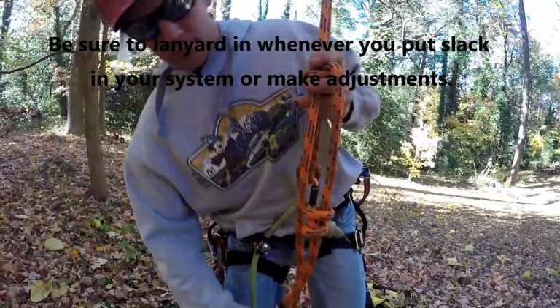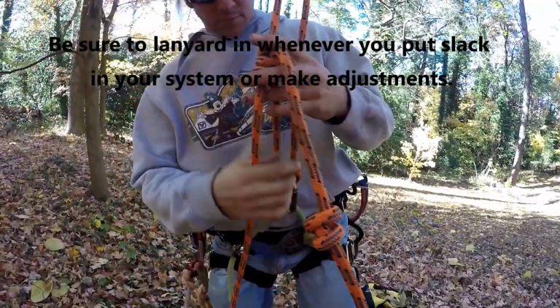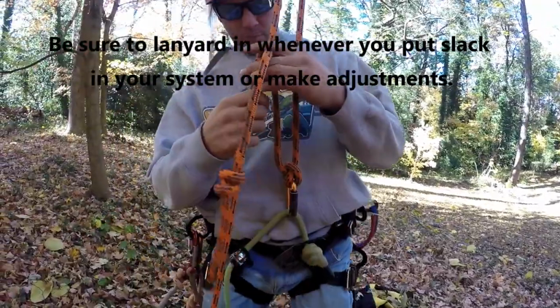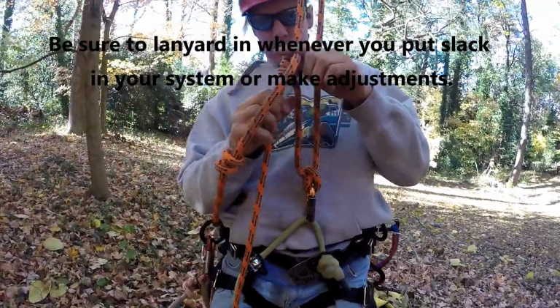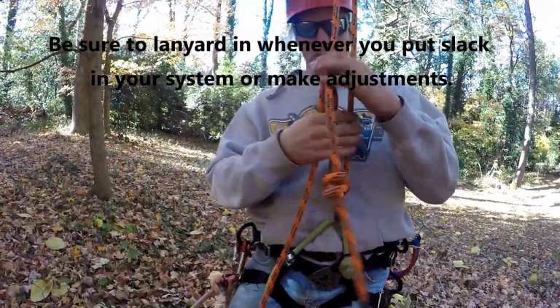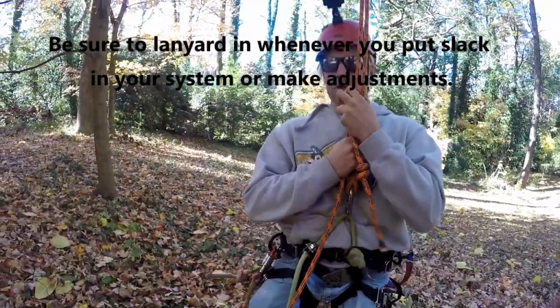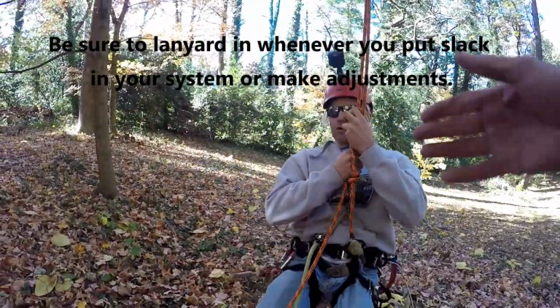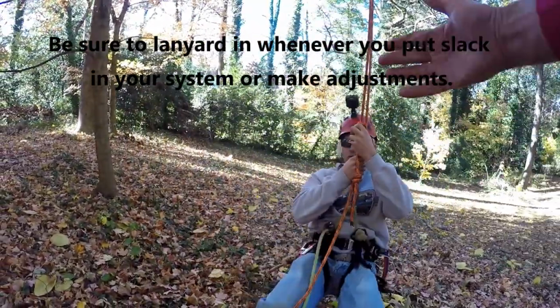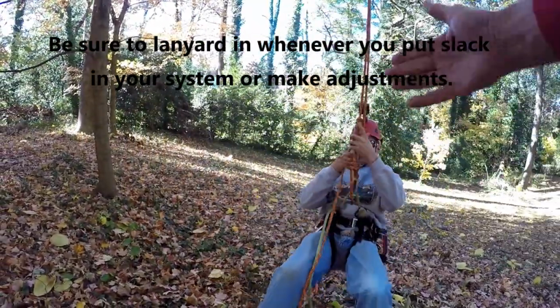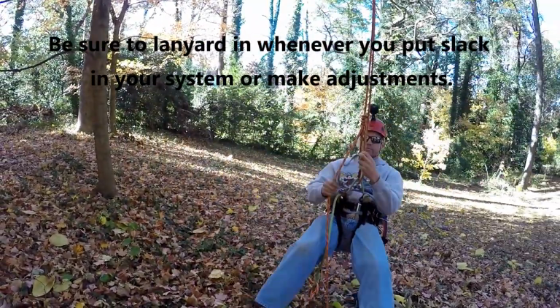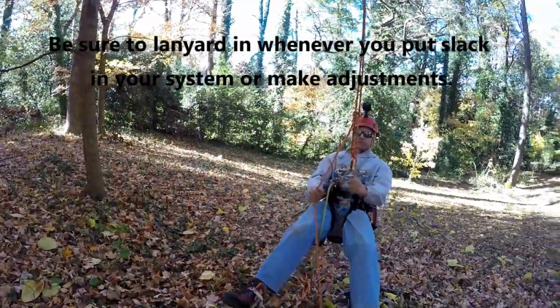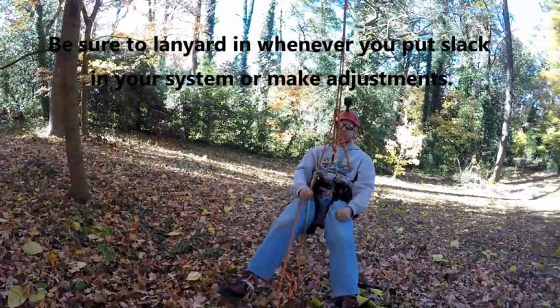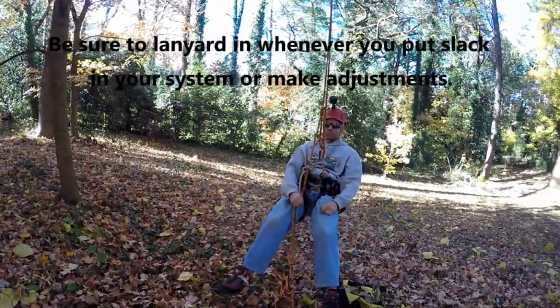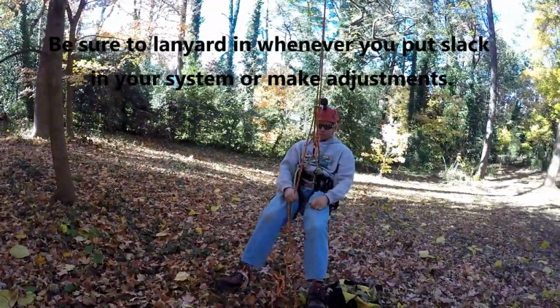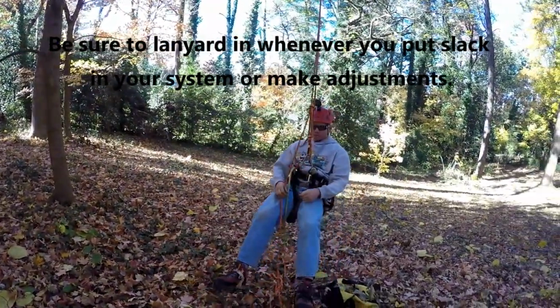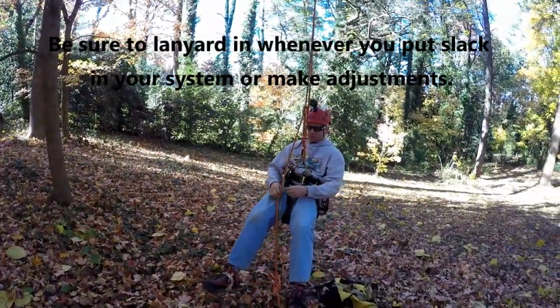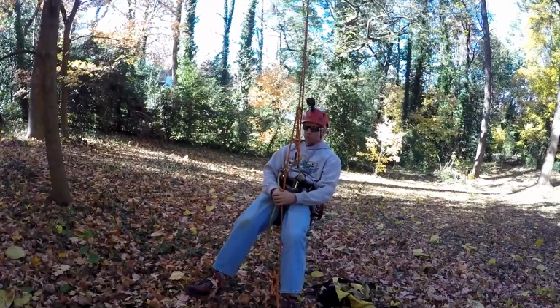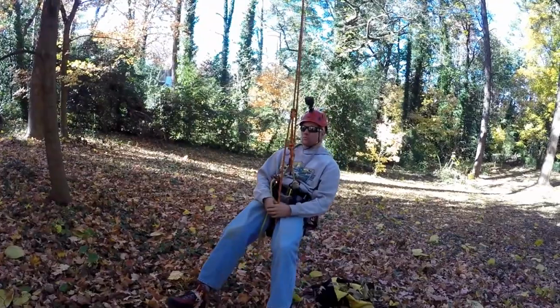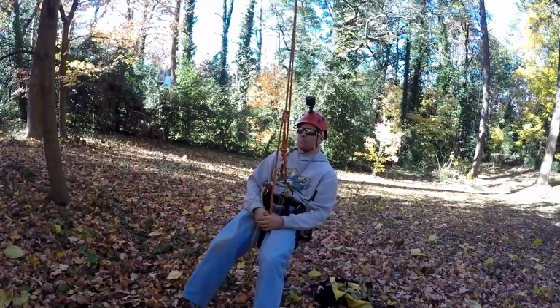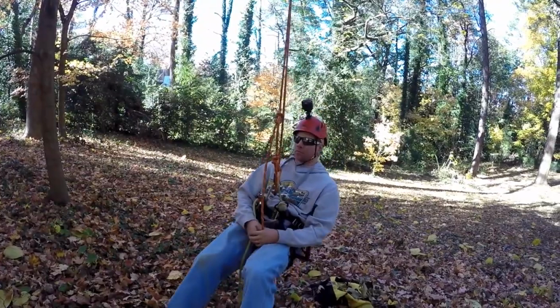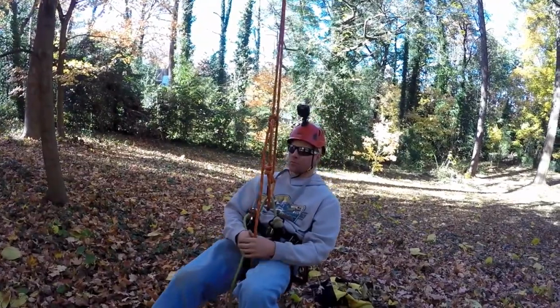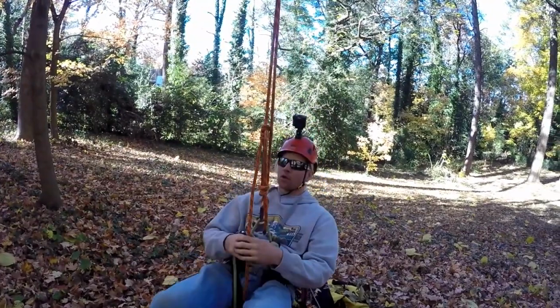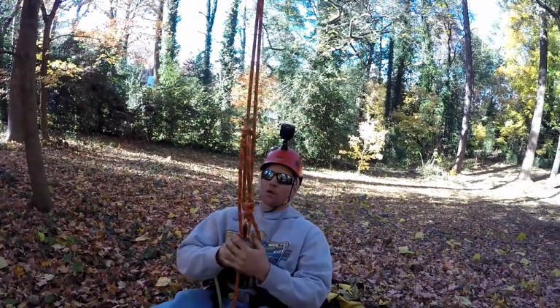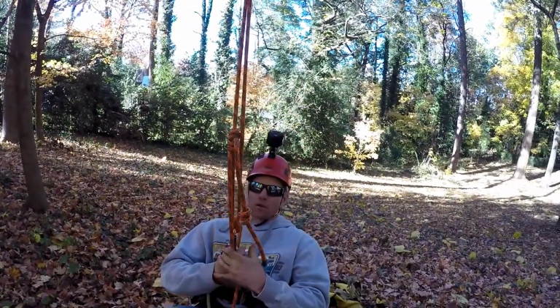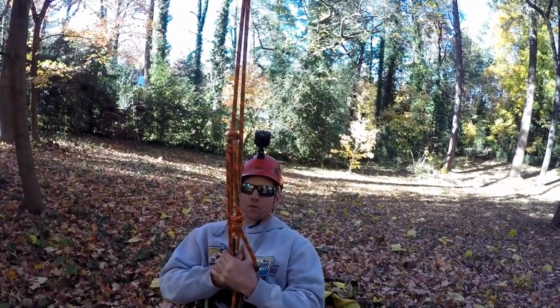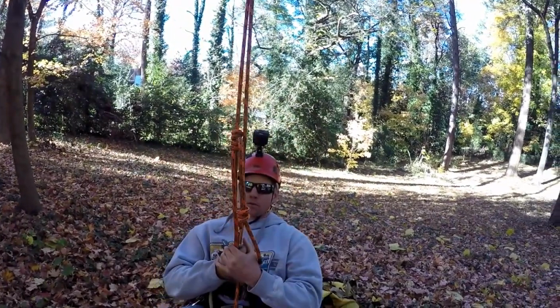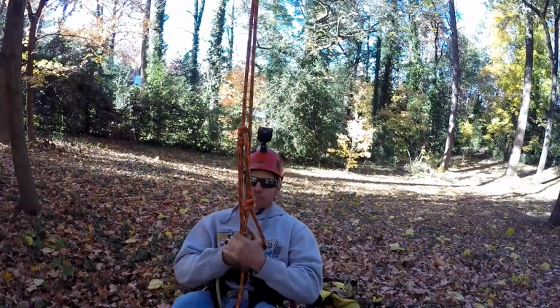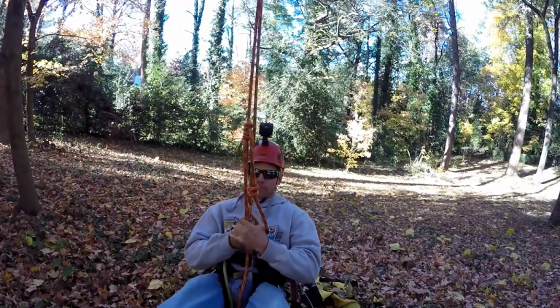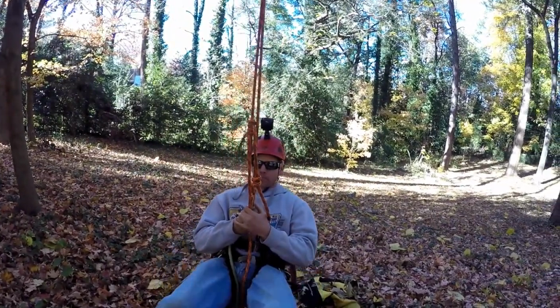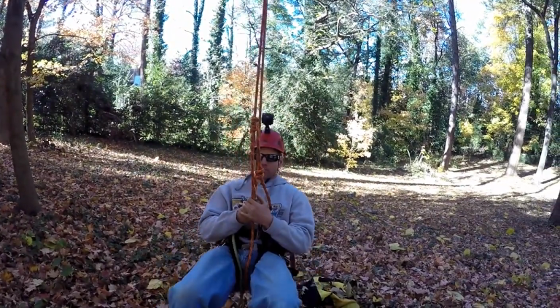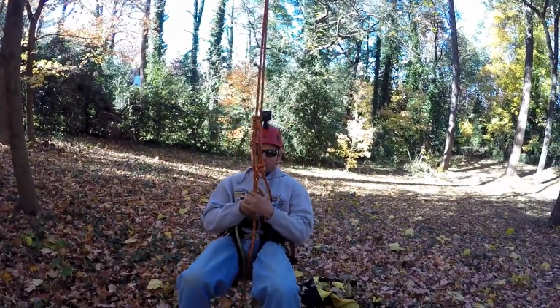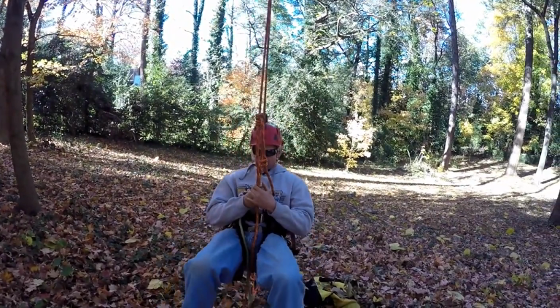Once again, the Blake's Hitch is in front of your chest where you can actually work with it without it being lower and in the way.